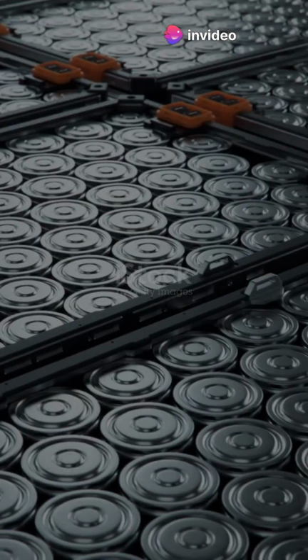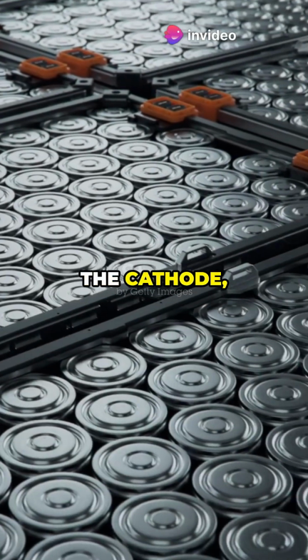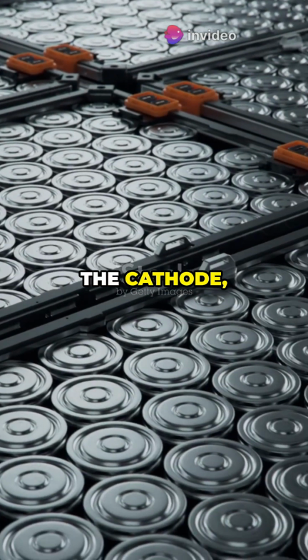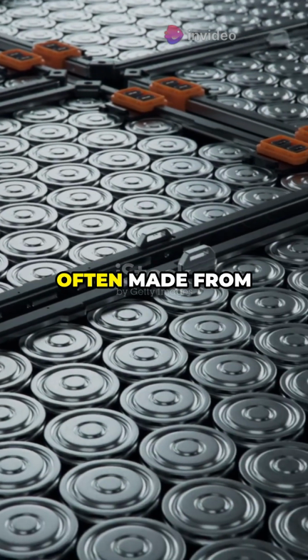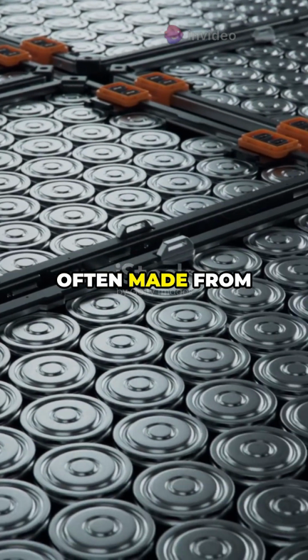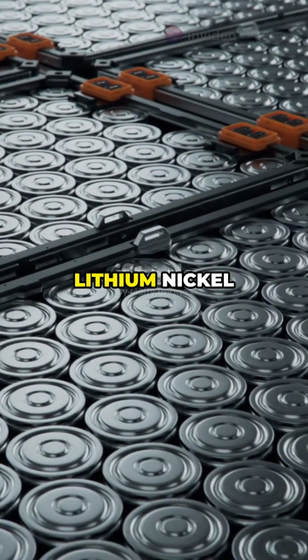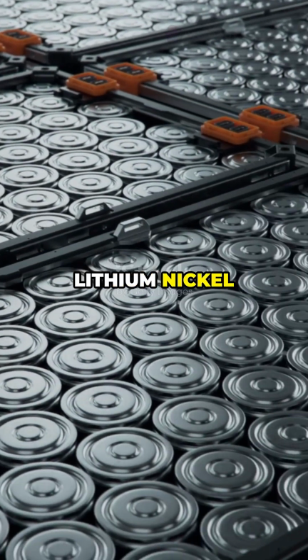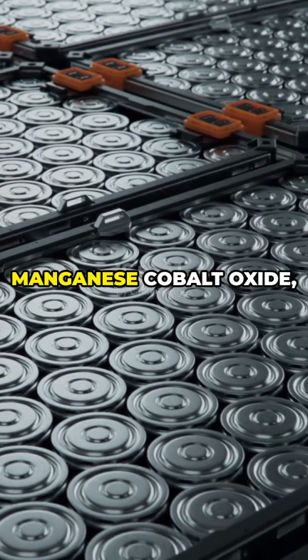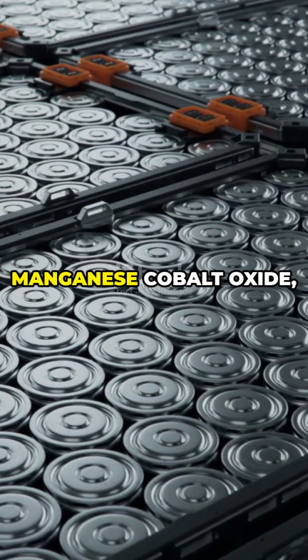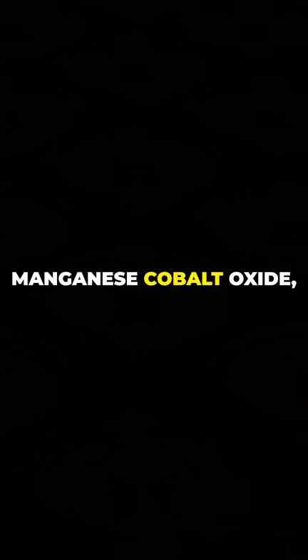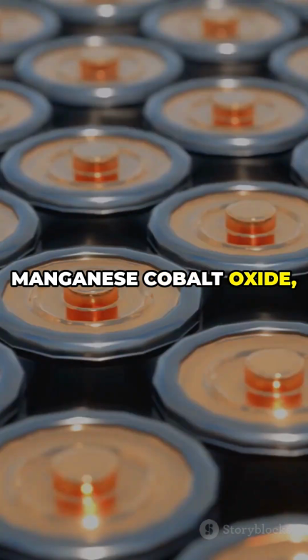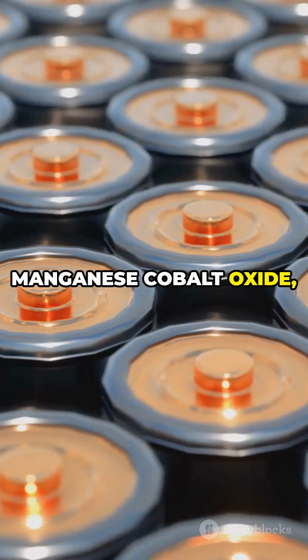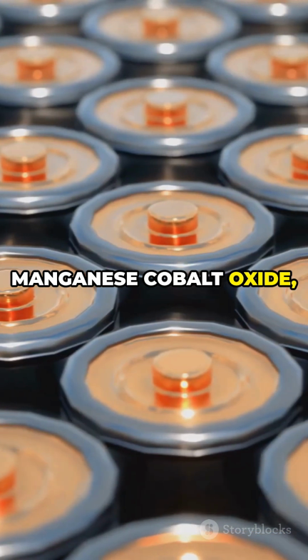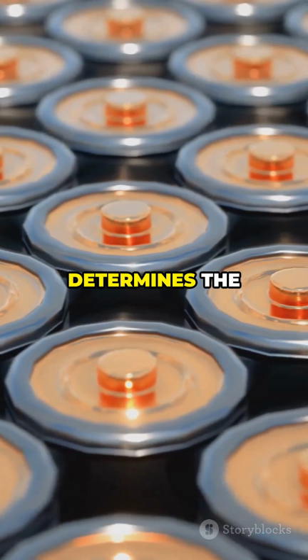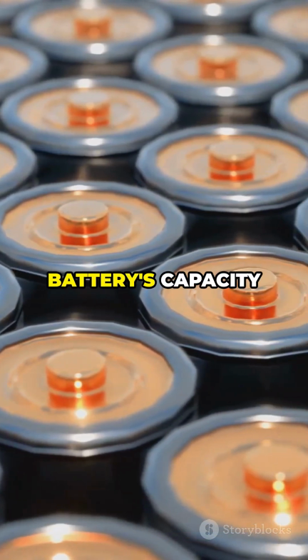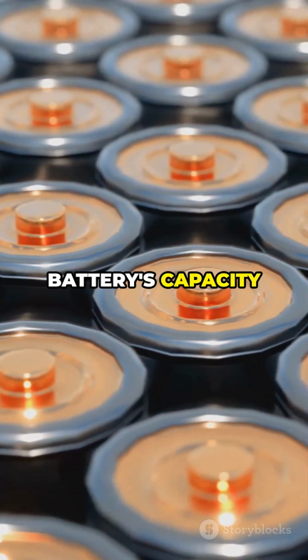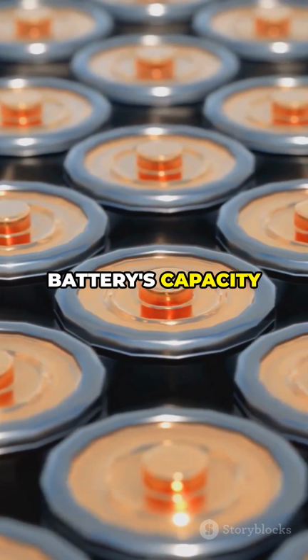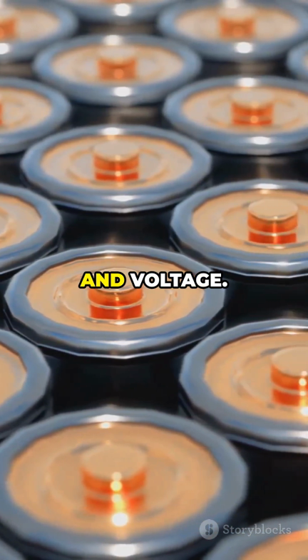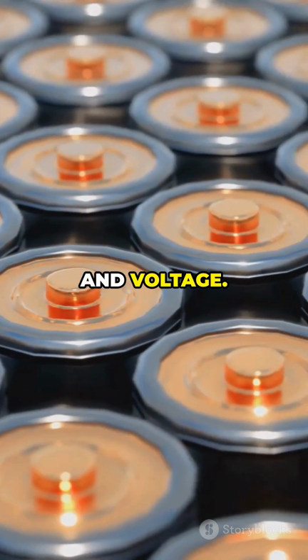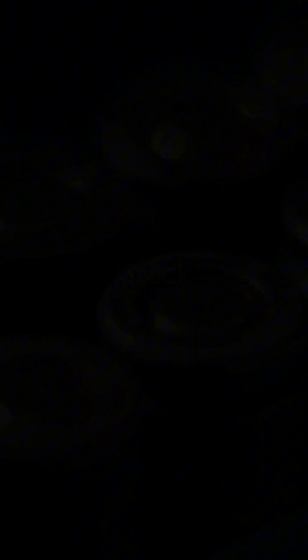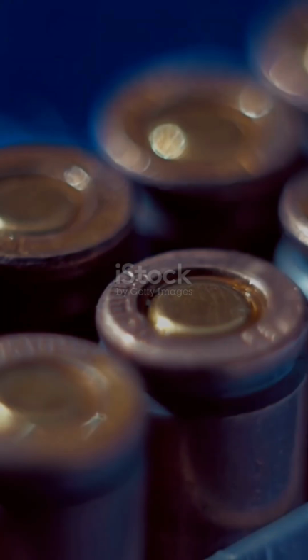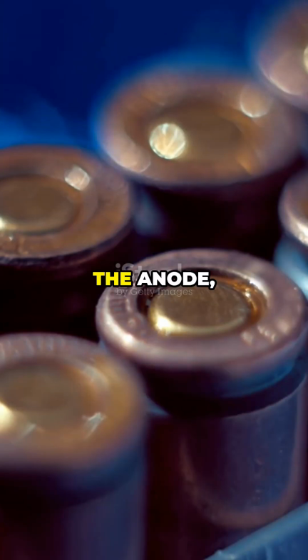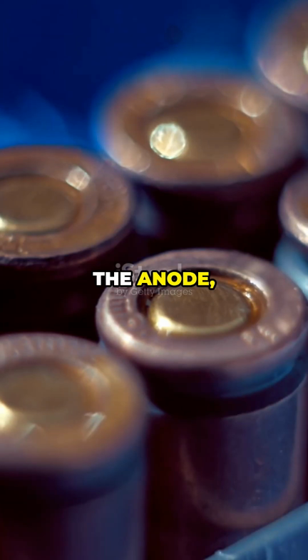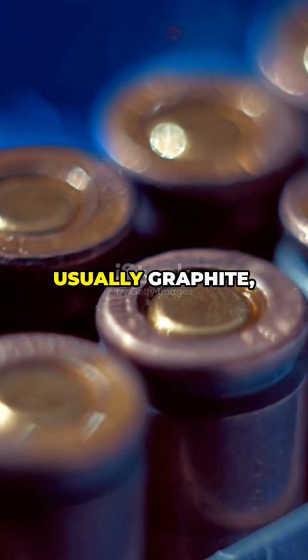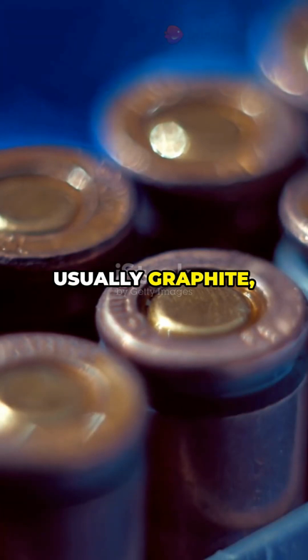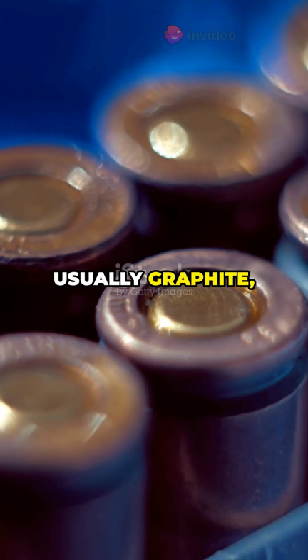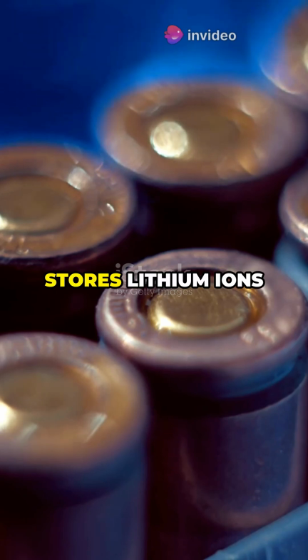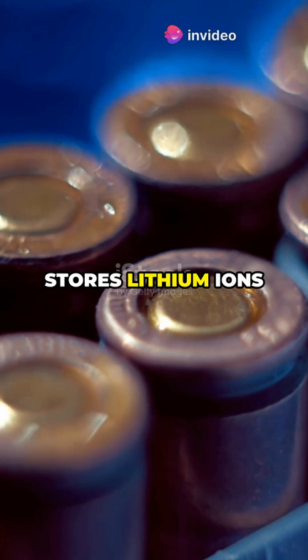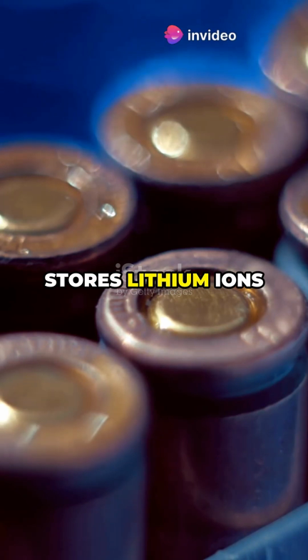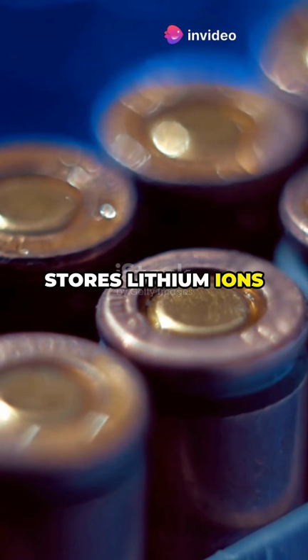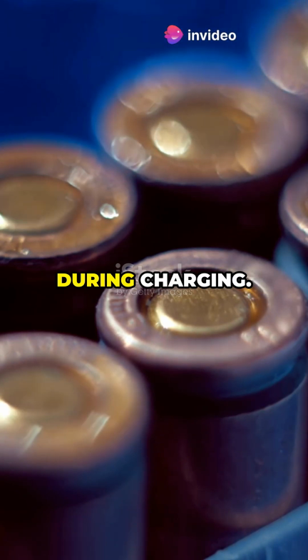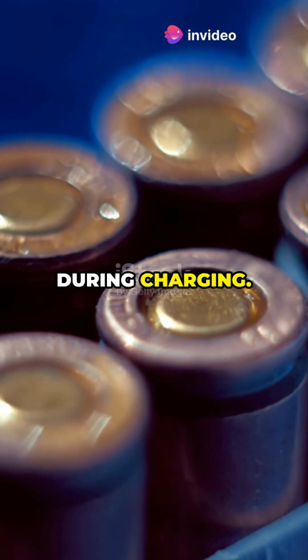The cathode, often made from lithium nickel manganese cobalt oxide, determines the battery's capacity and voltage. The anode, usually graphite, stores lithium ions during charging.